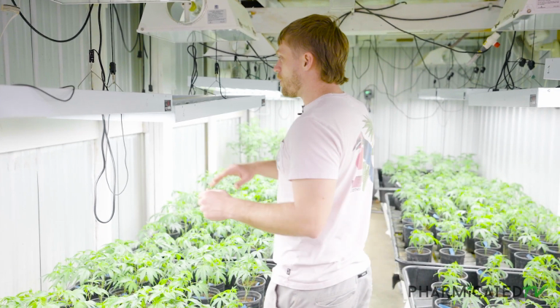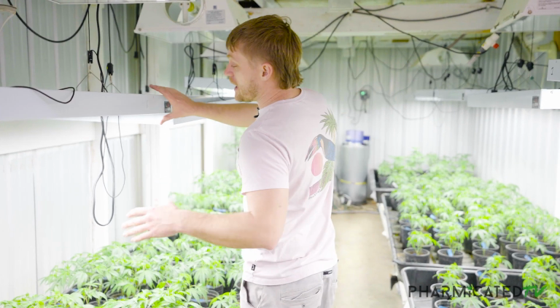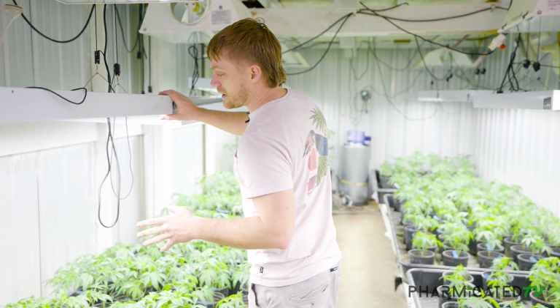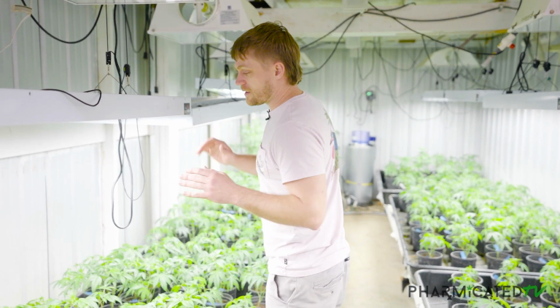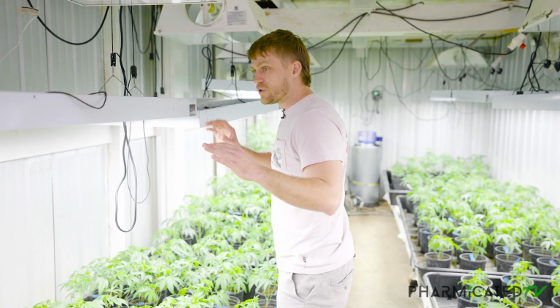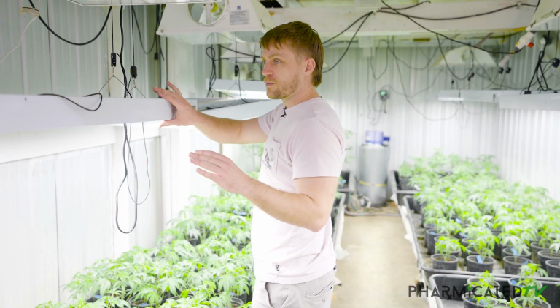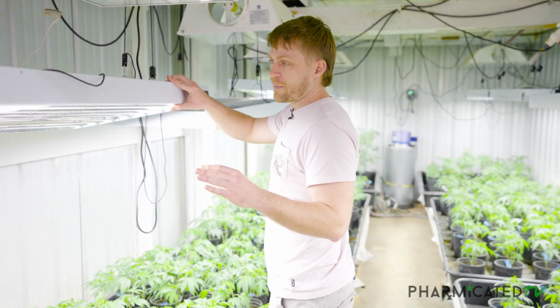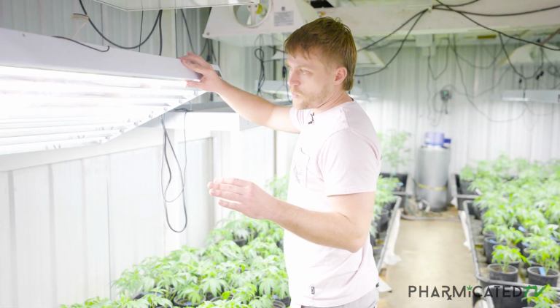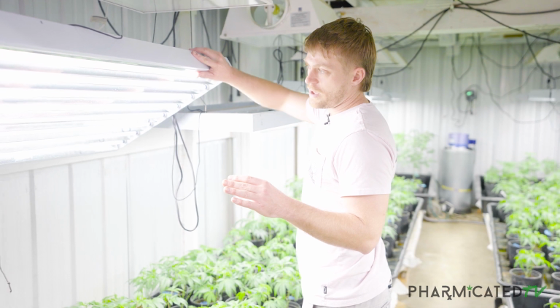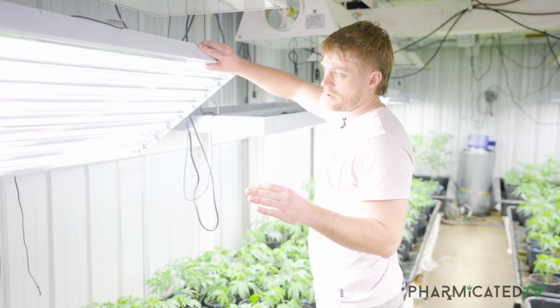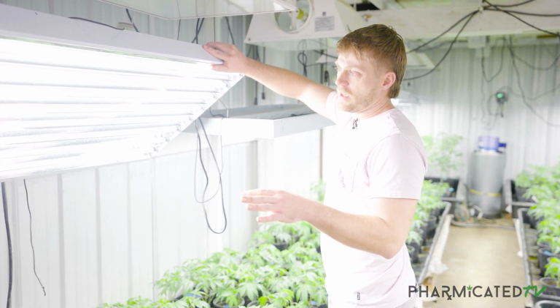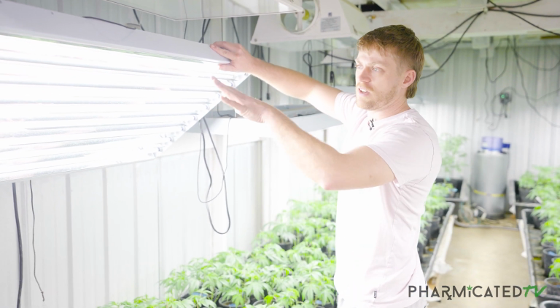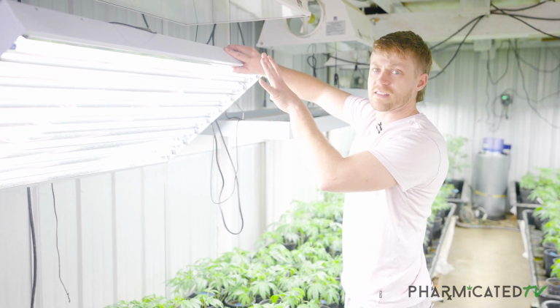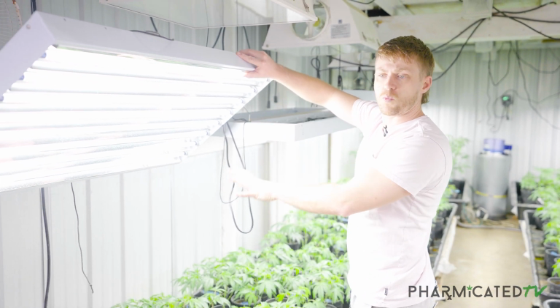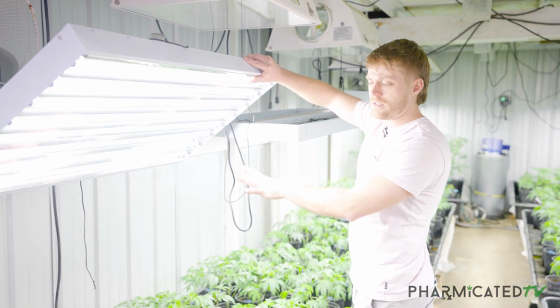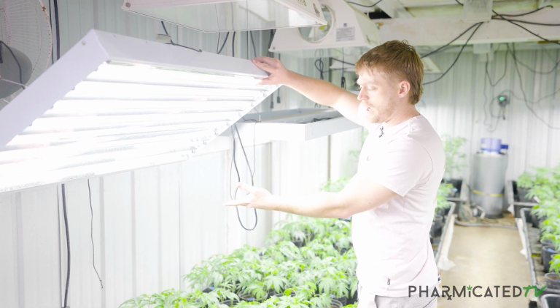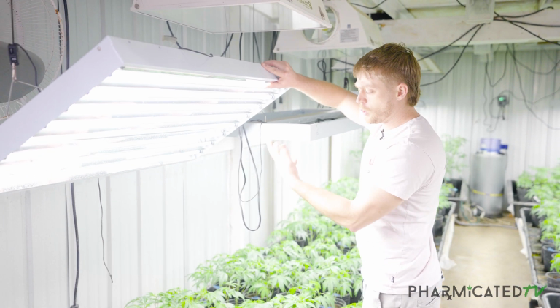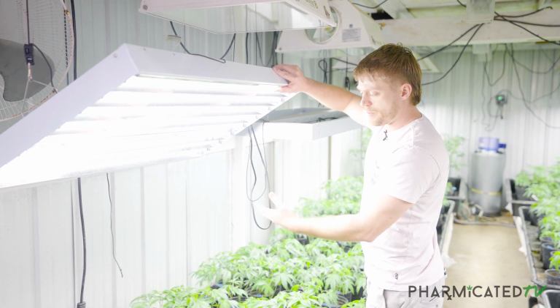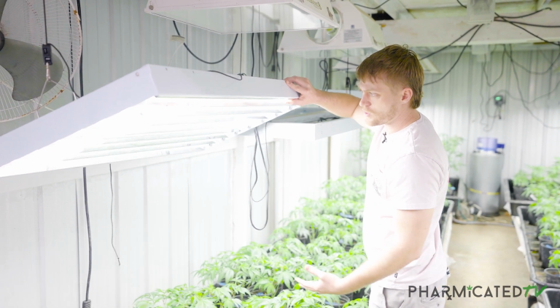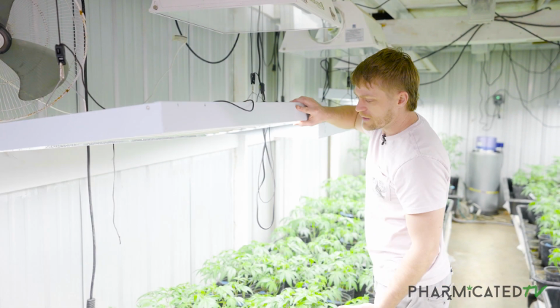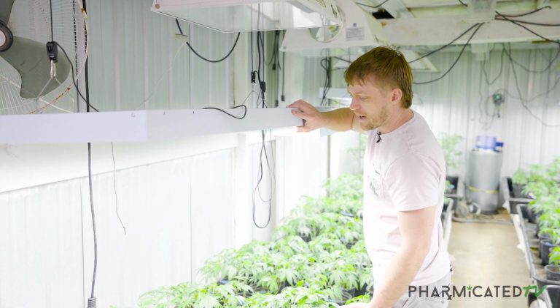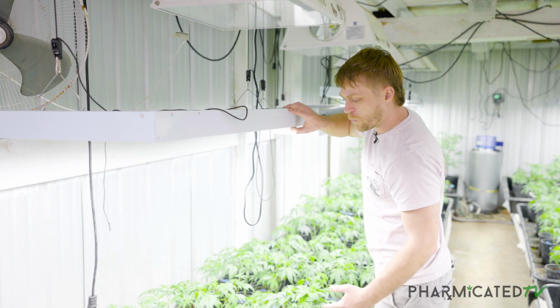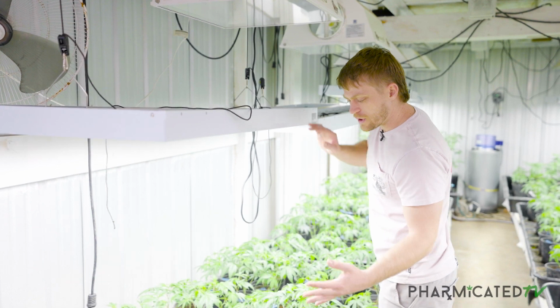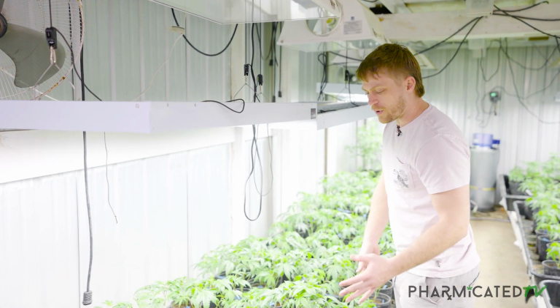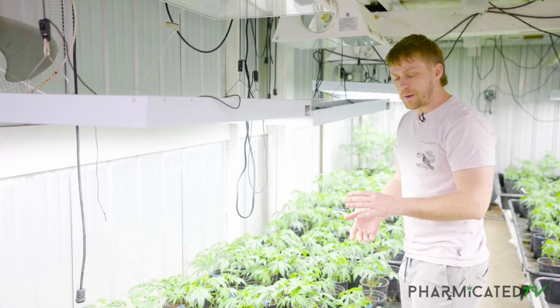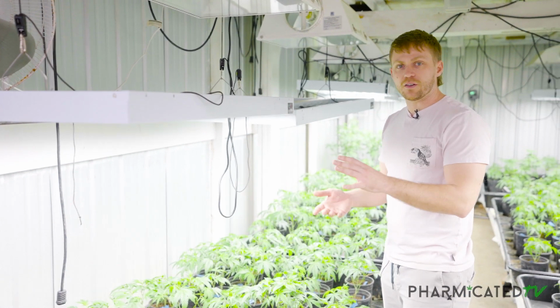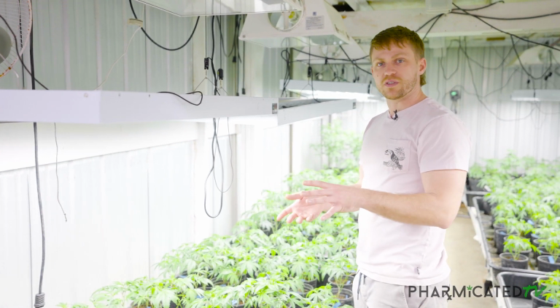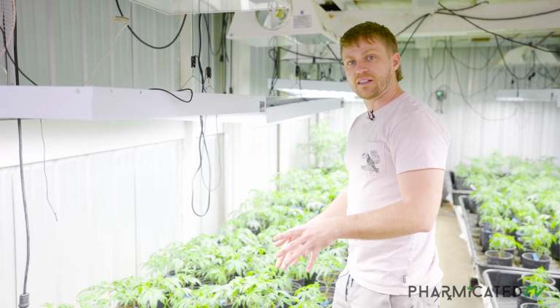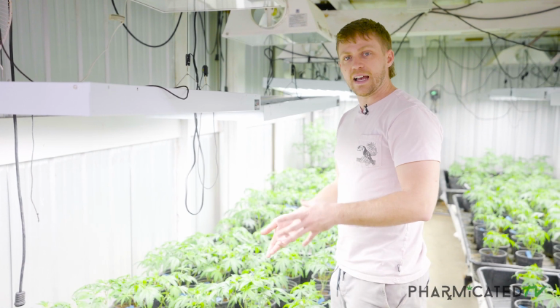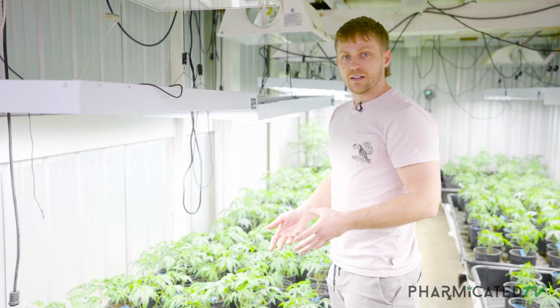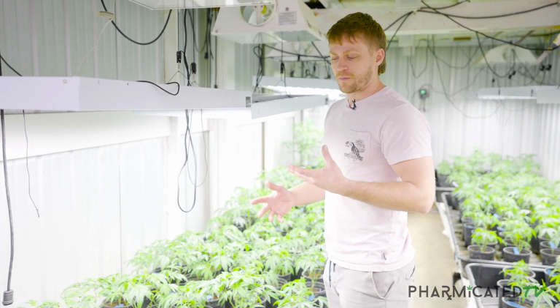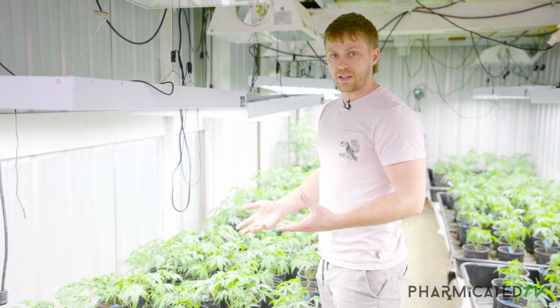With our lights in here, the blue spectrum is the type of bulb that we've got plugged in here. And you can see it's got this nice white, bluish type of look to it.